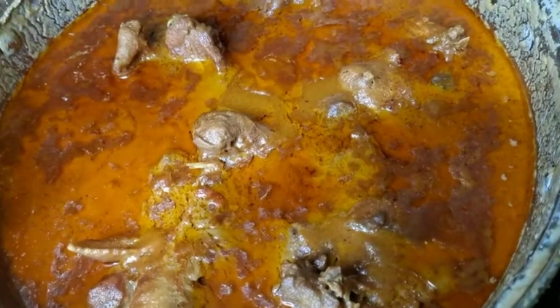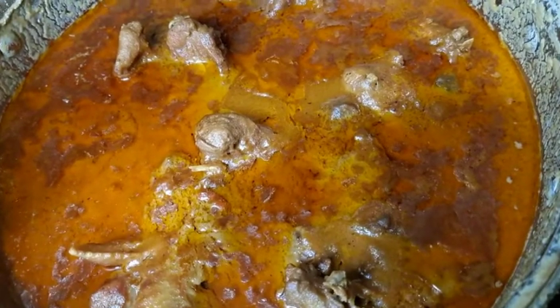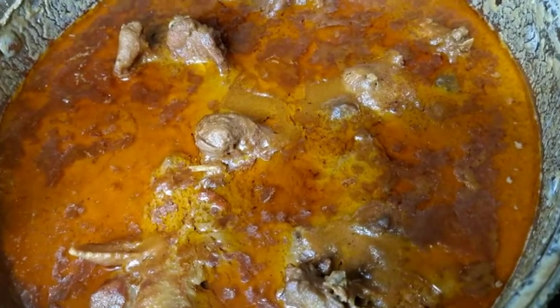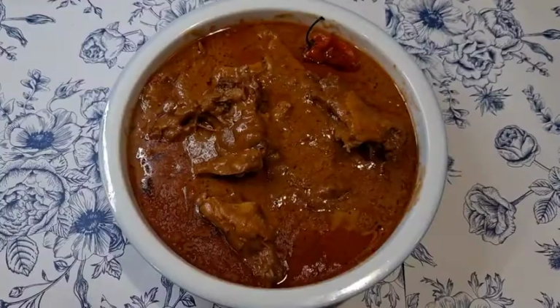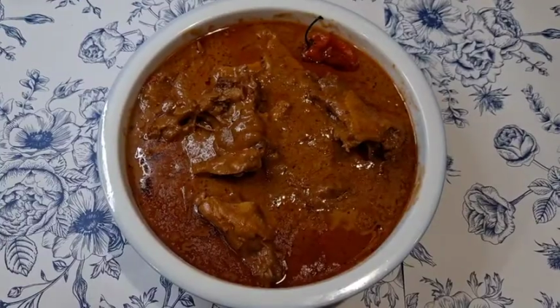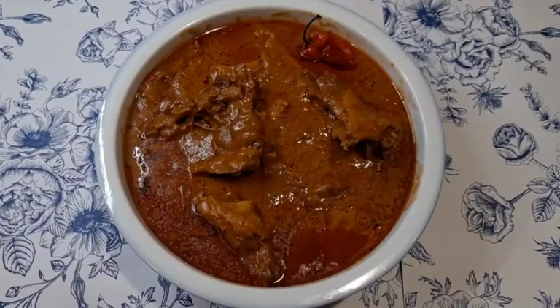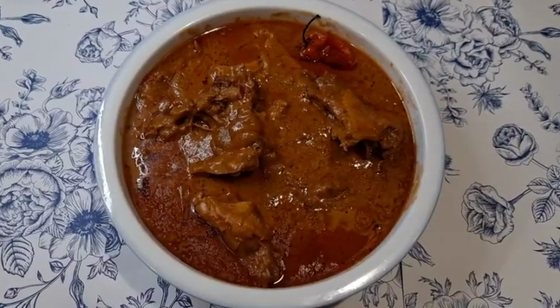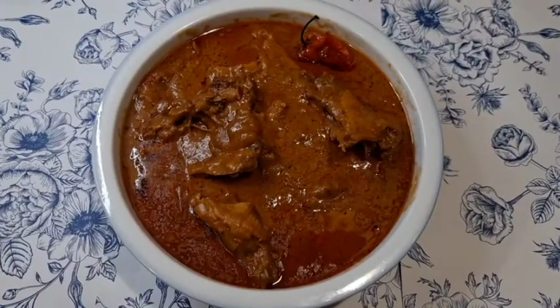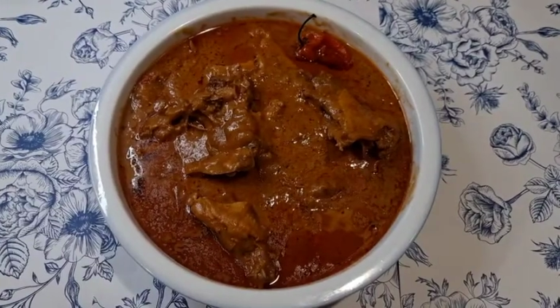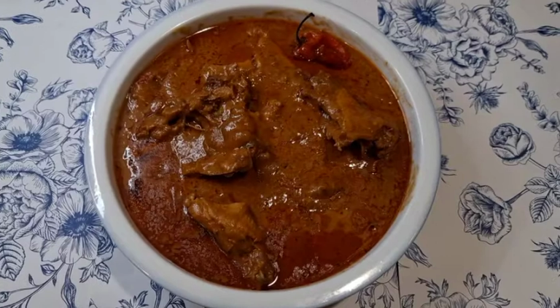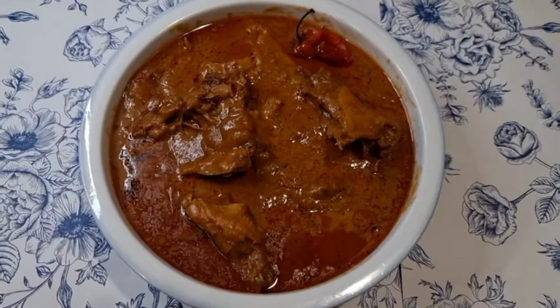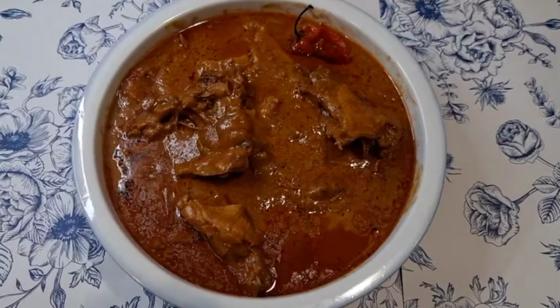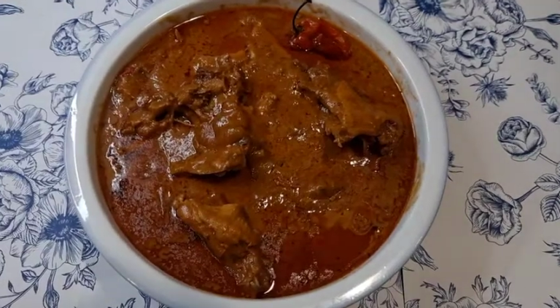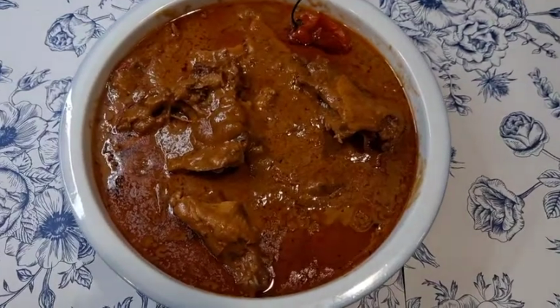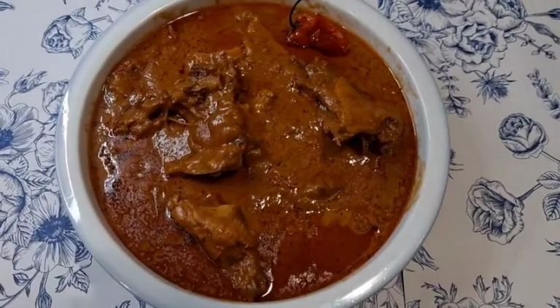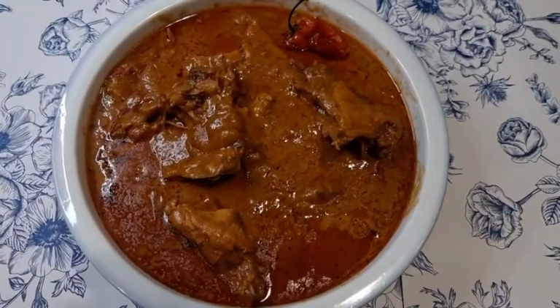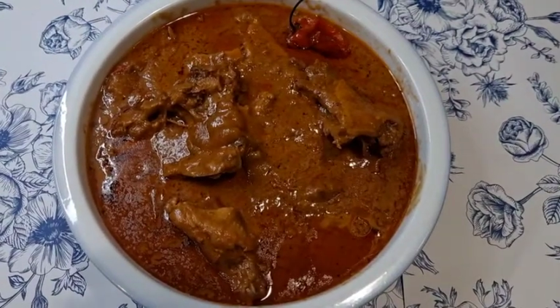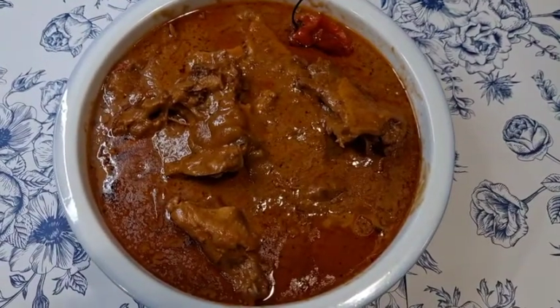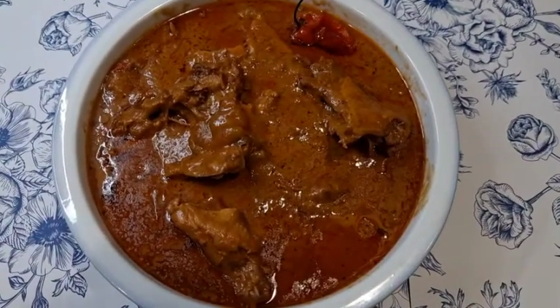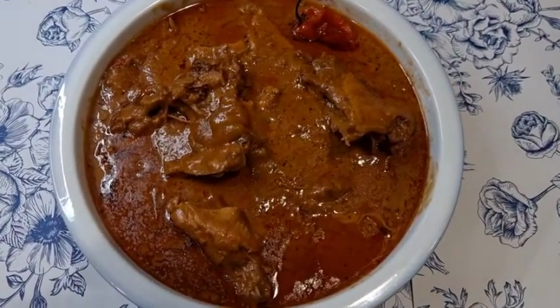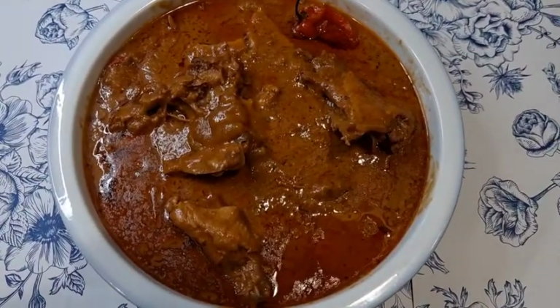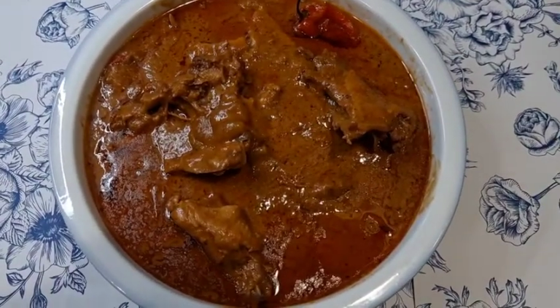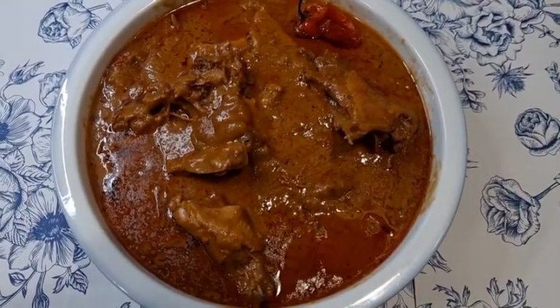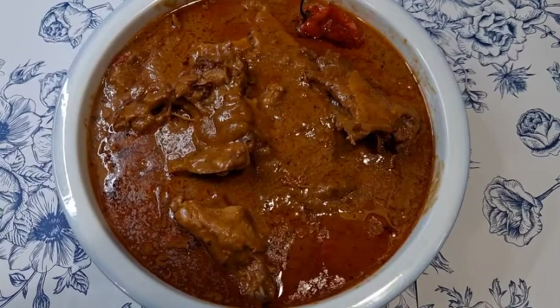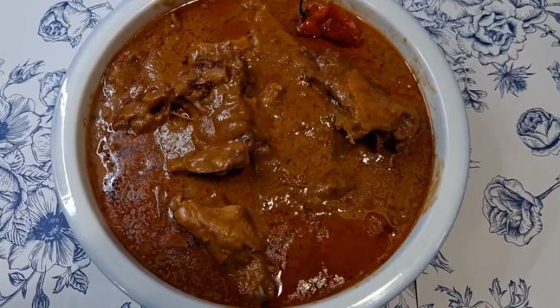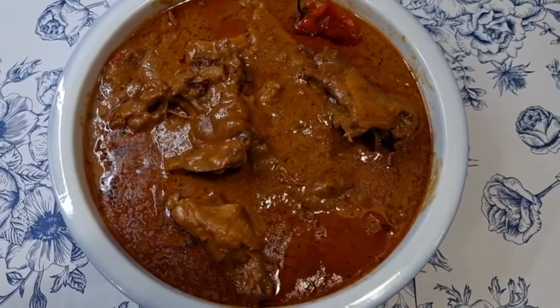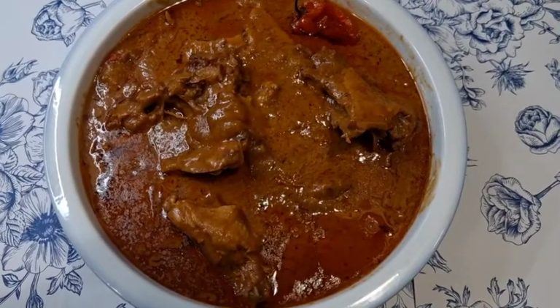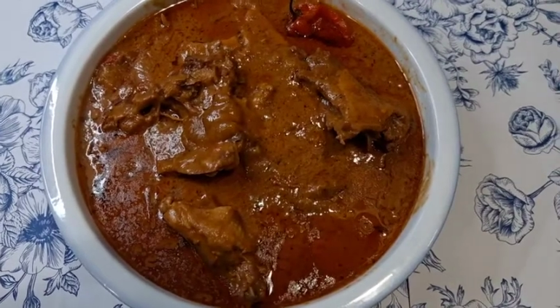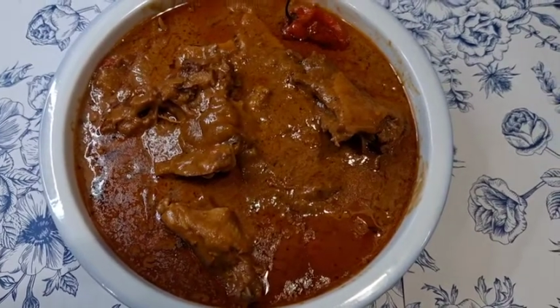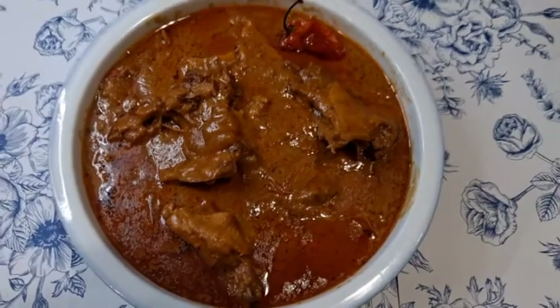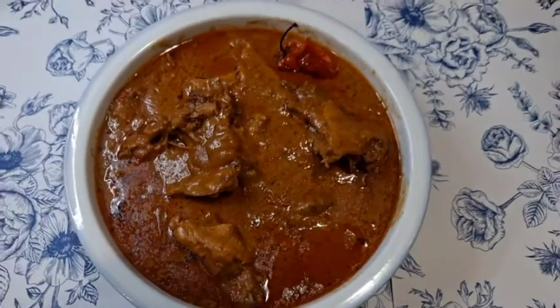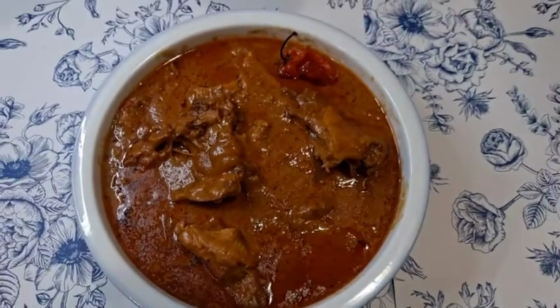Now it's done. Ready. You can take some oil off the top if you want. It goes with rice — white rice, brown rice, or any full meal.